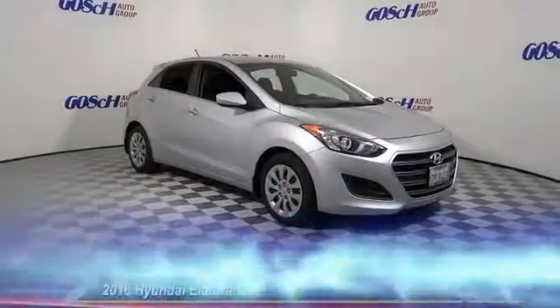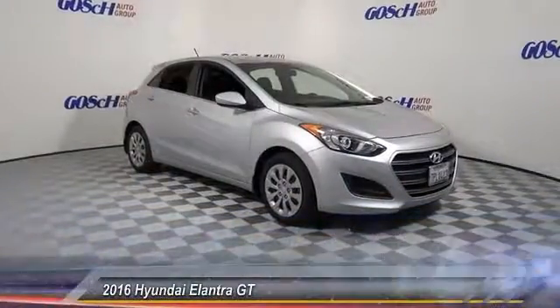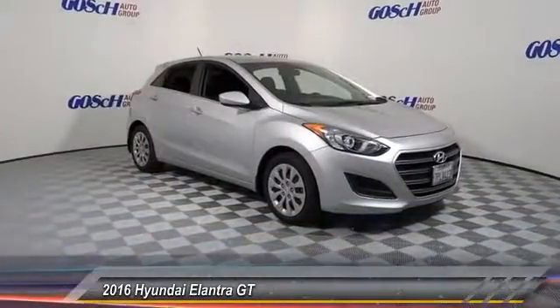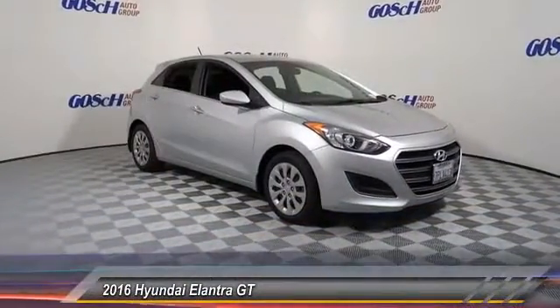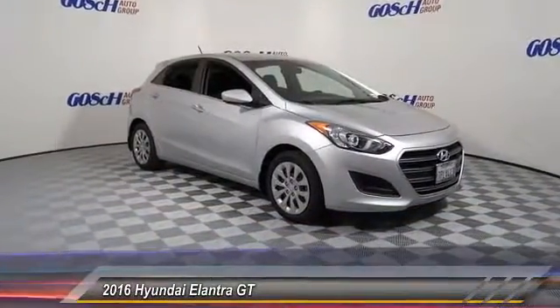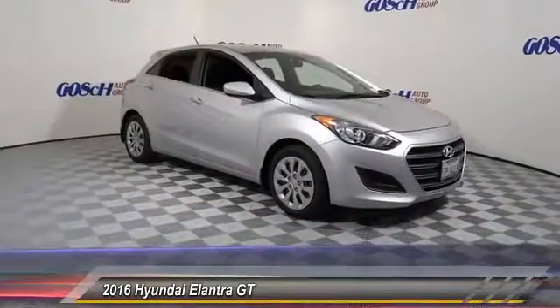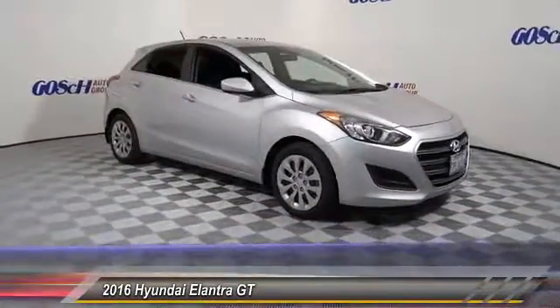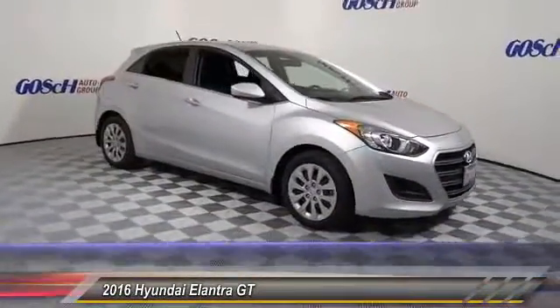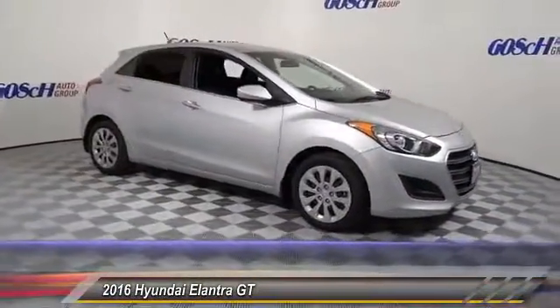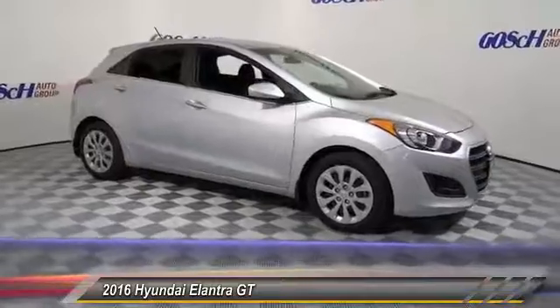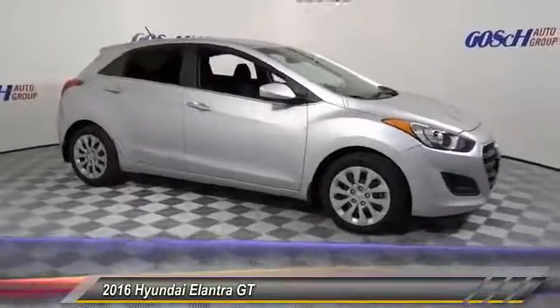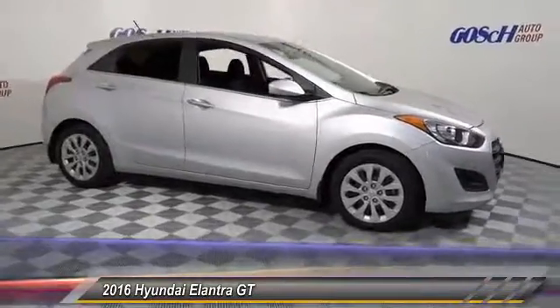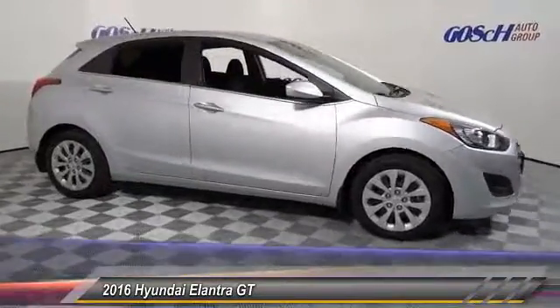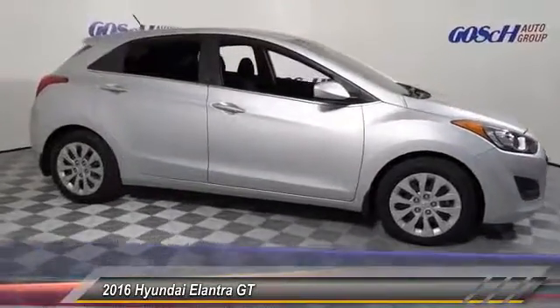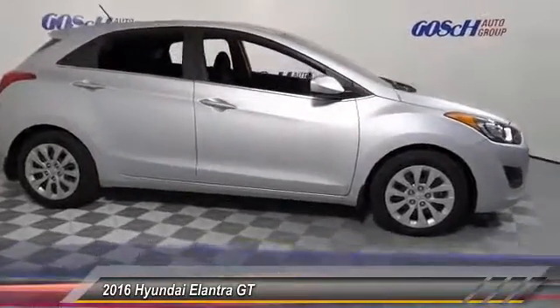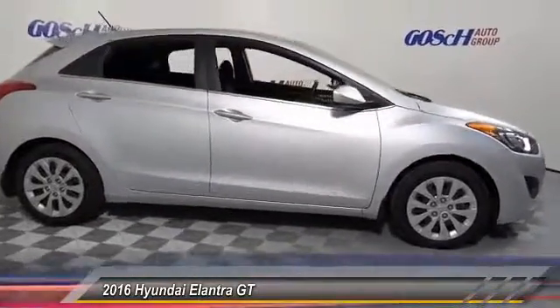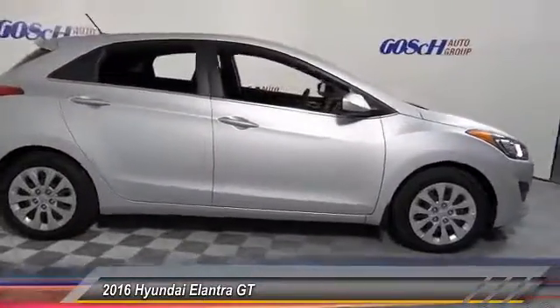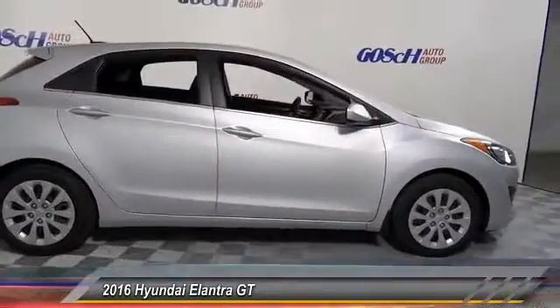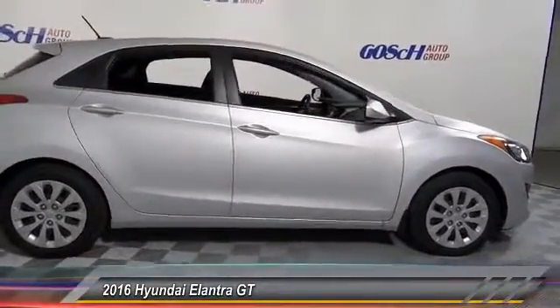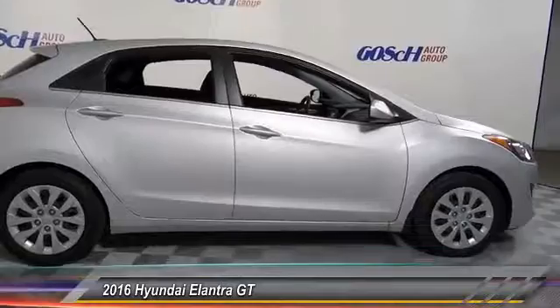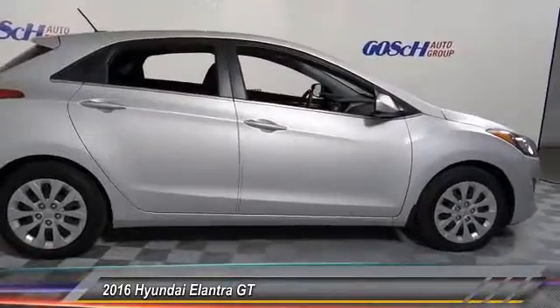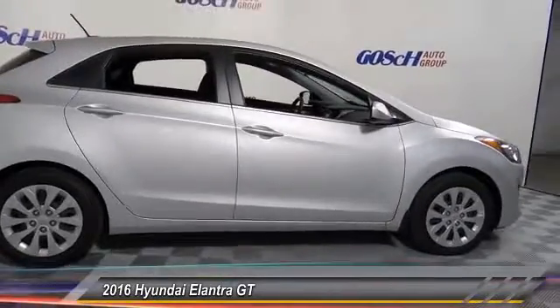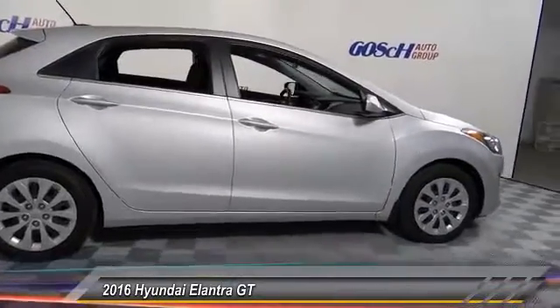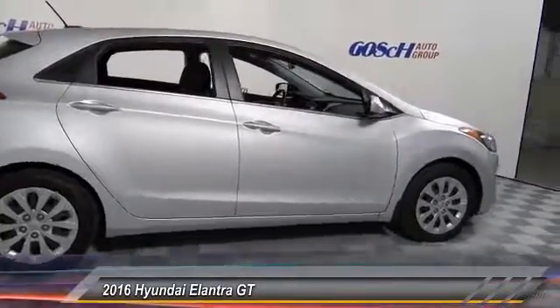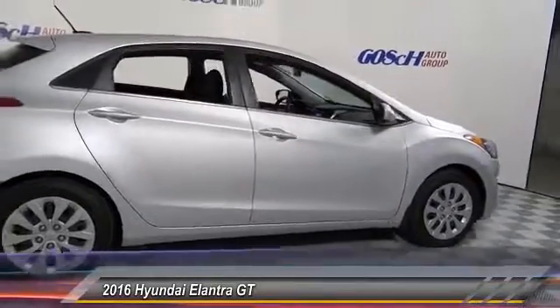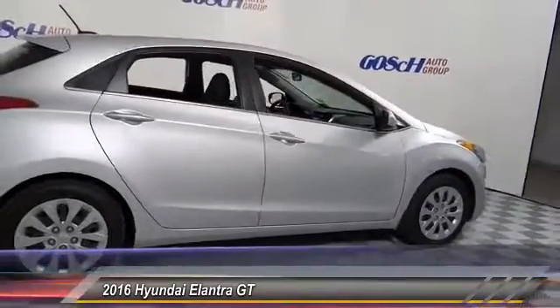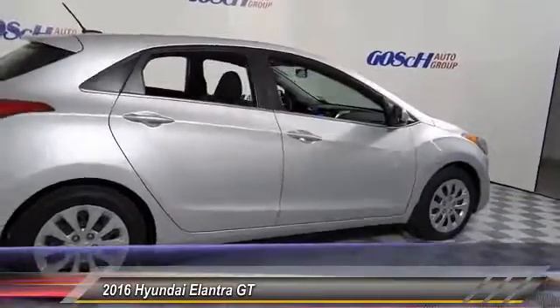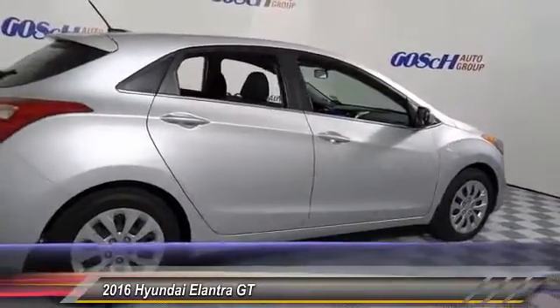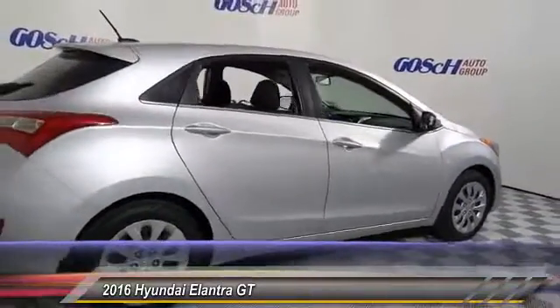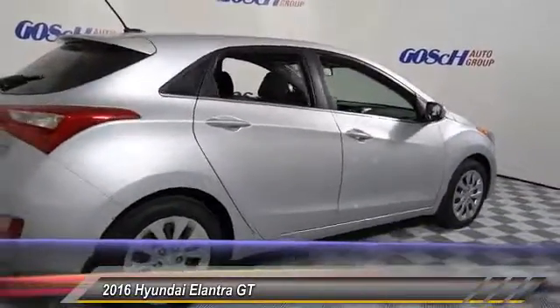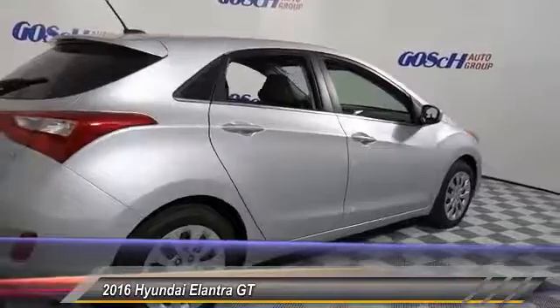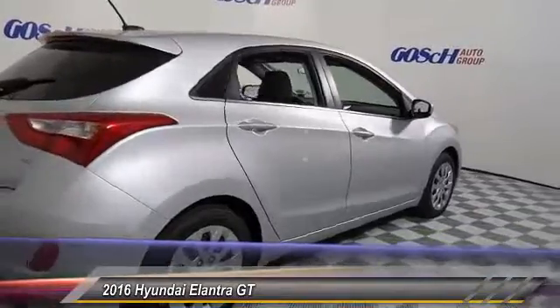2016 Elantra. The Elantra boasts the most interior room in its class and gets an exceptional 35 miles per gallon. With its luxurious standard features, the Elantra is an easy choice and is priced below twenty thousand dollars.